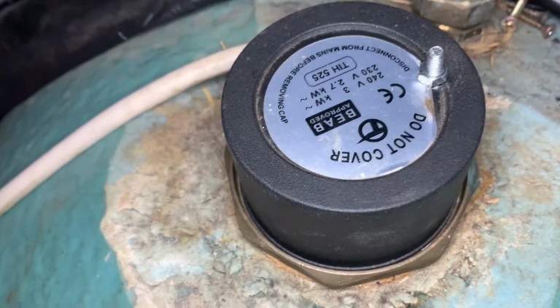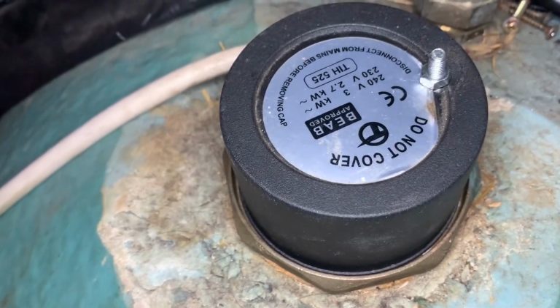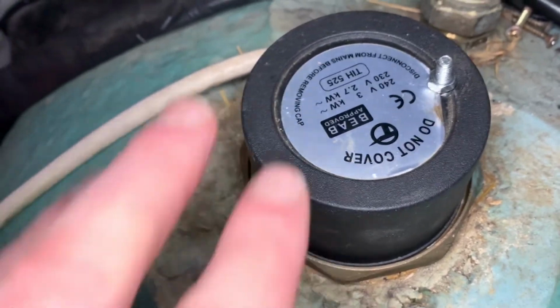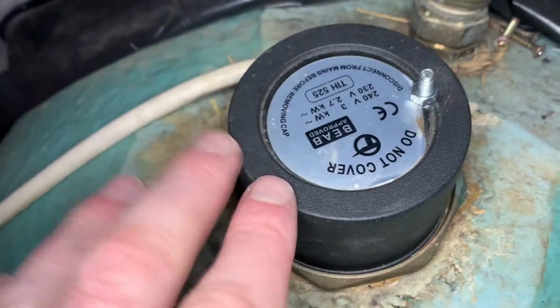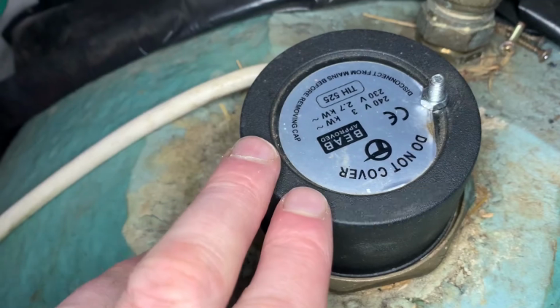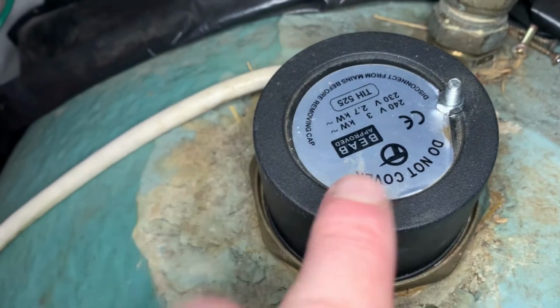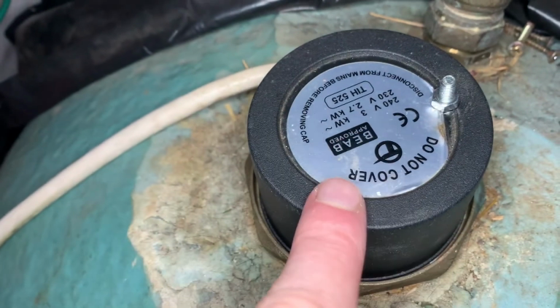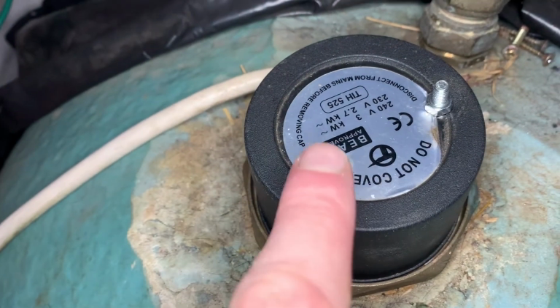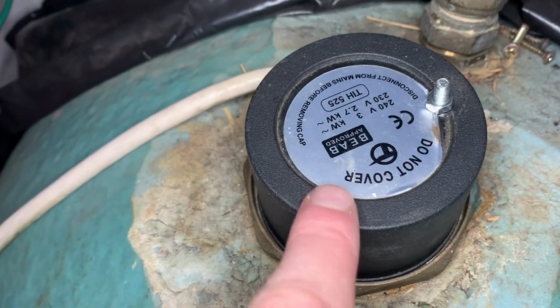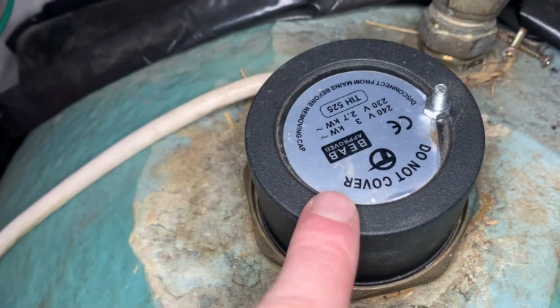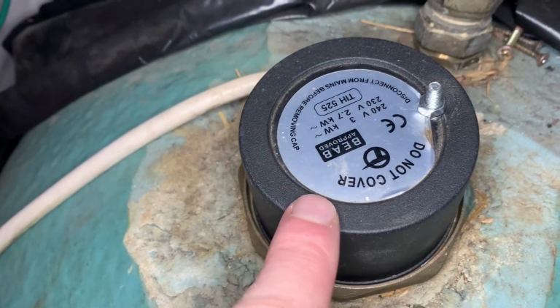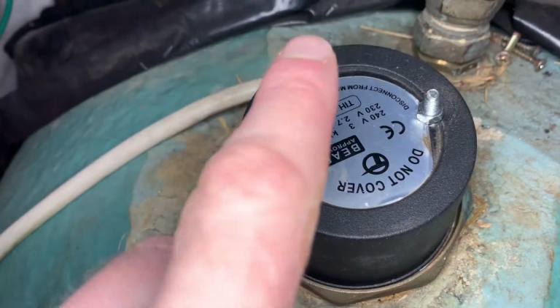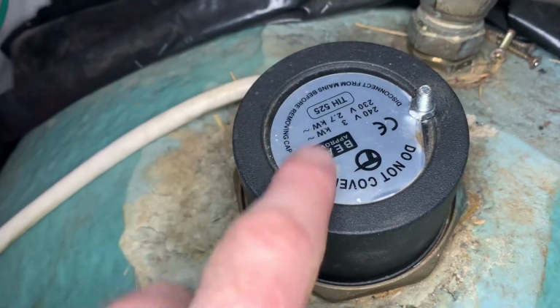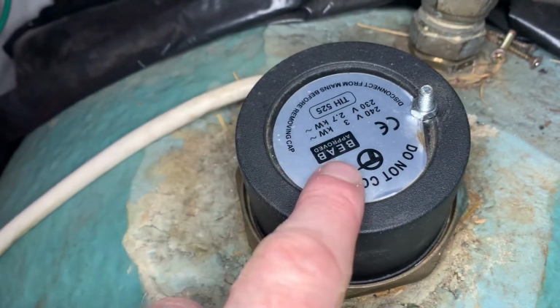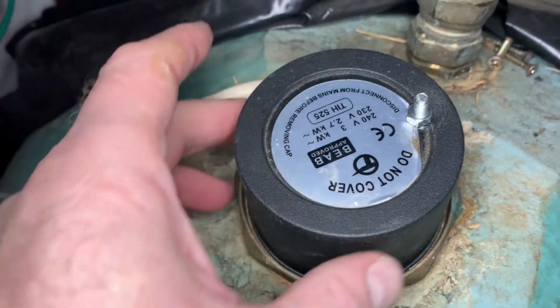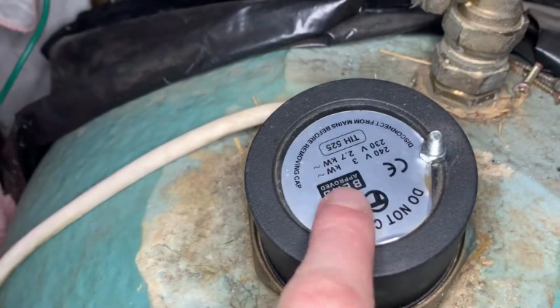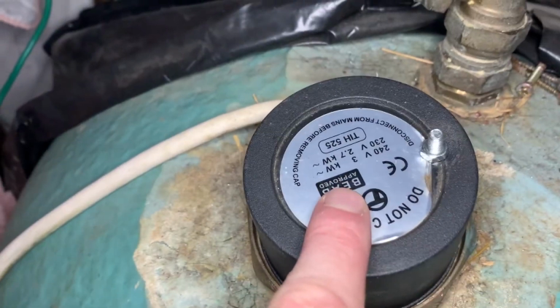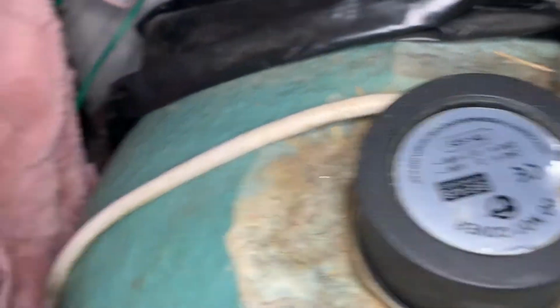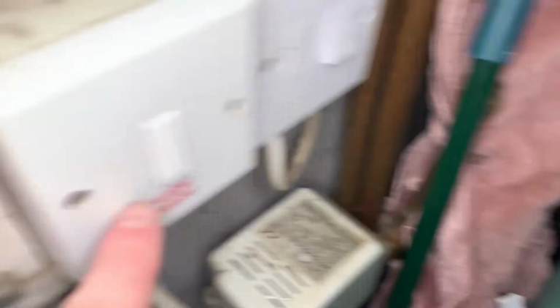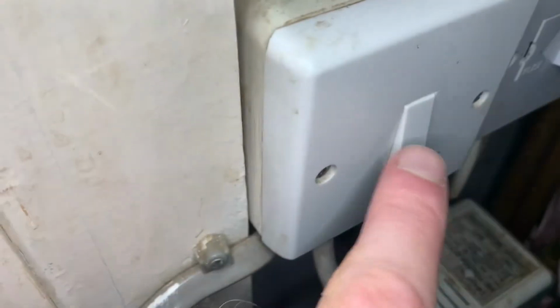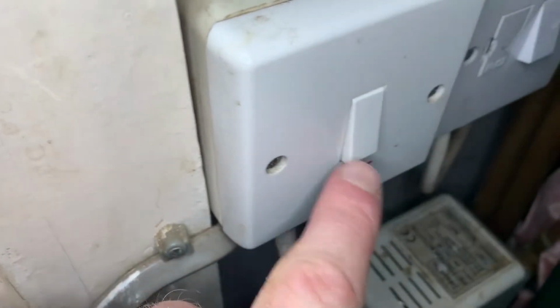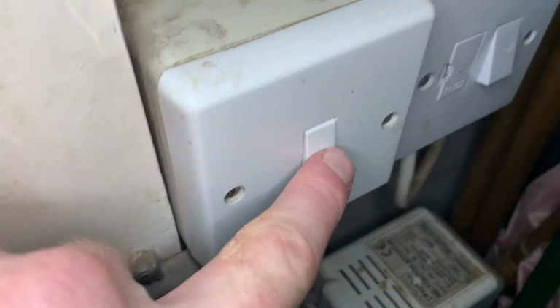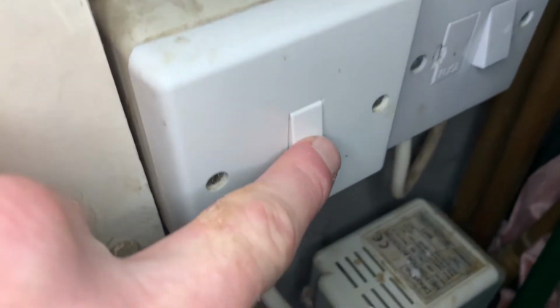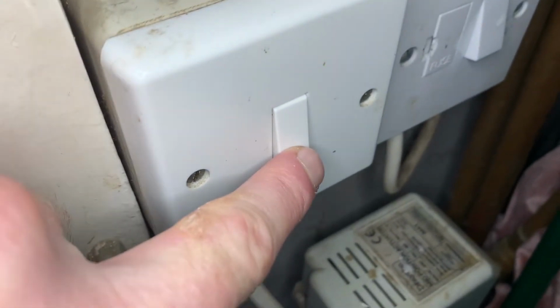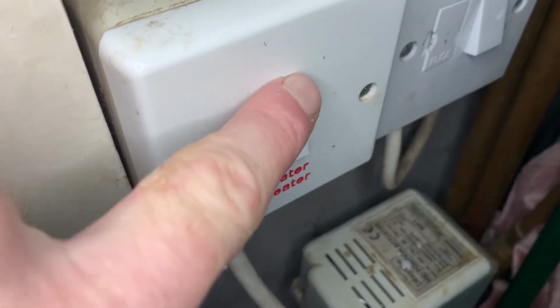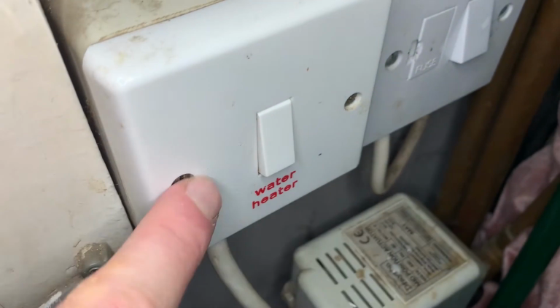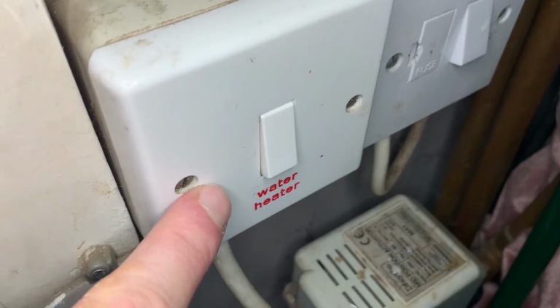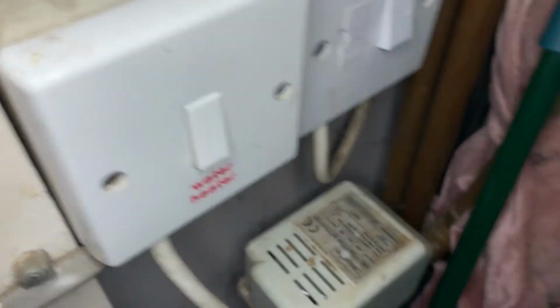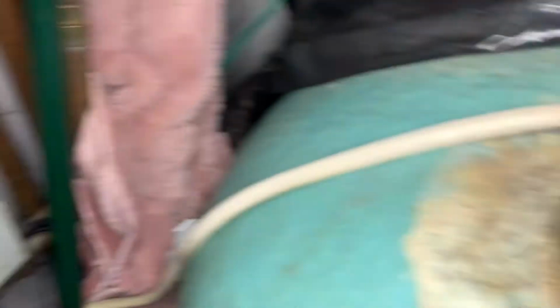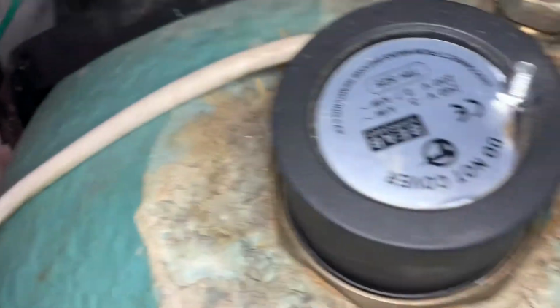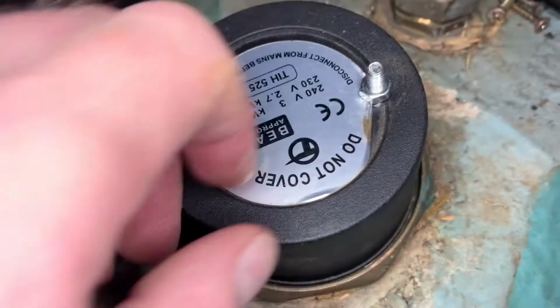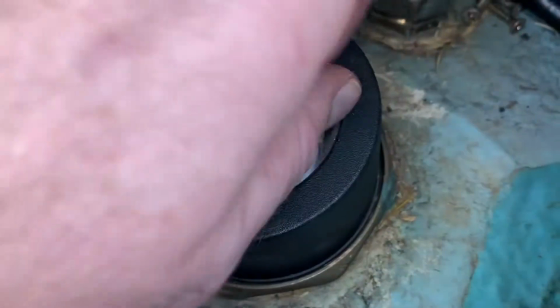The problem is only a very small problem and easily fixable, and it's behind this panel. Before we take it off, we're going to have to make sure that the isolator switch is in the off position. So we'll take this off.